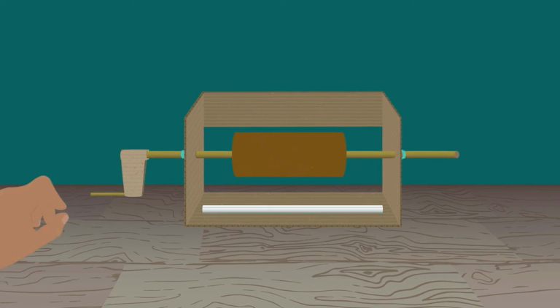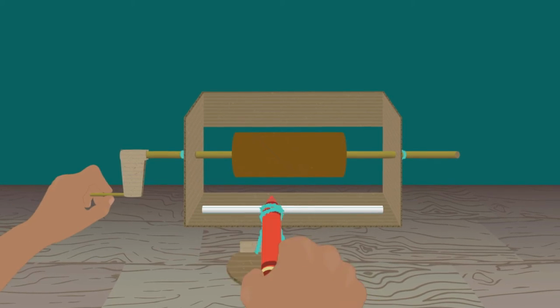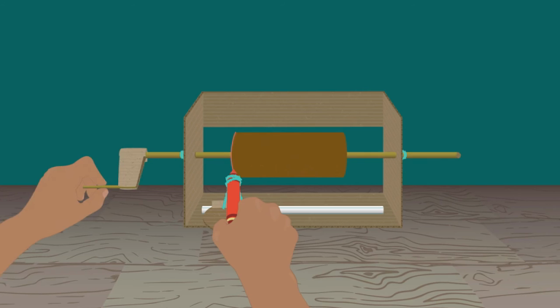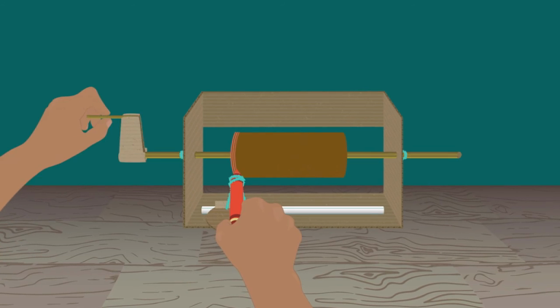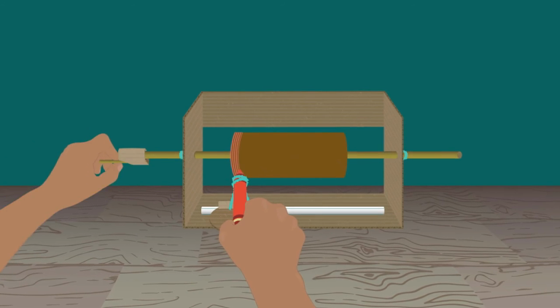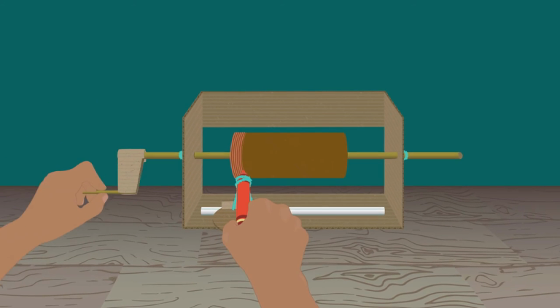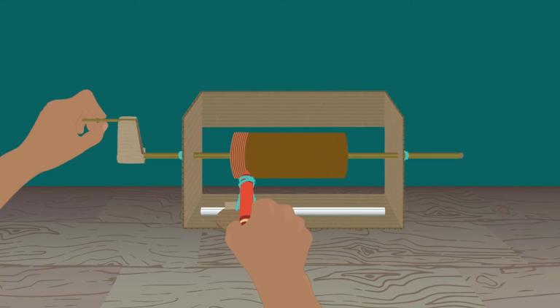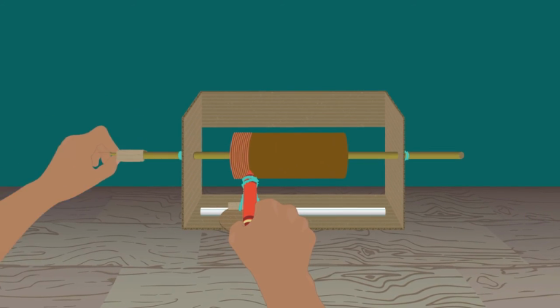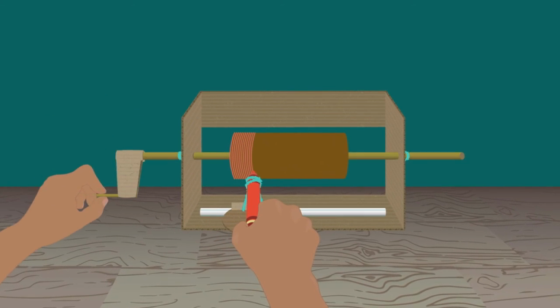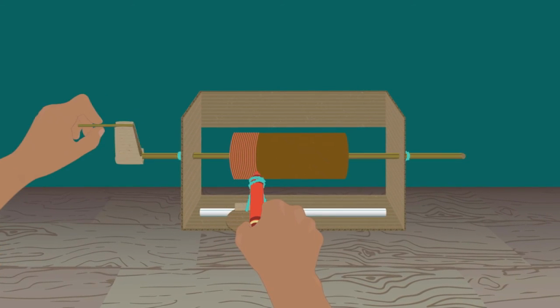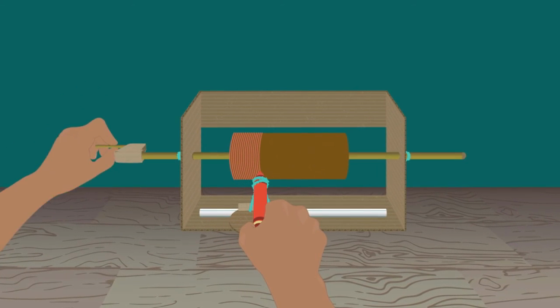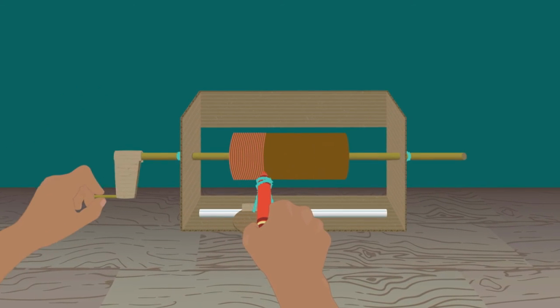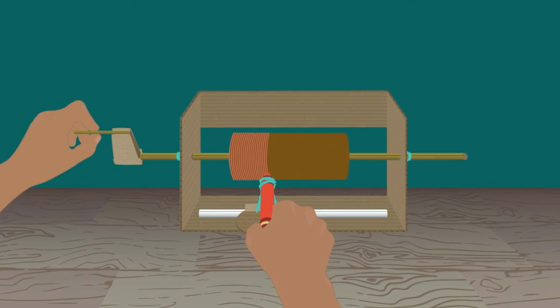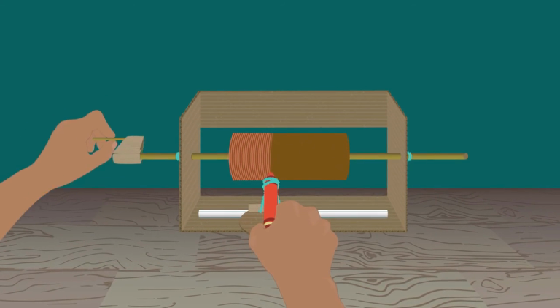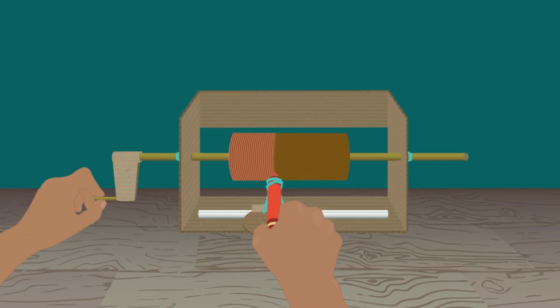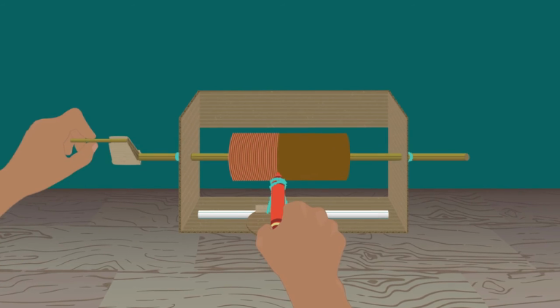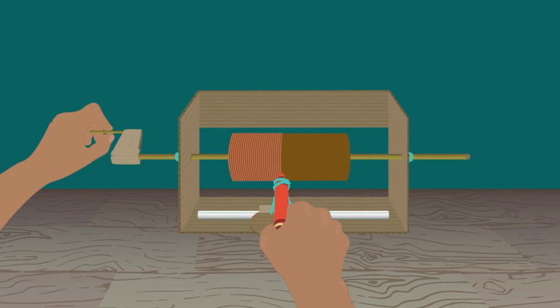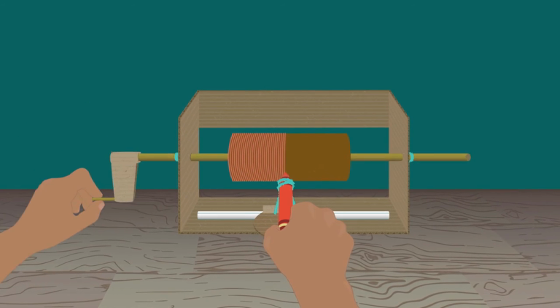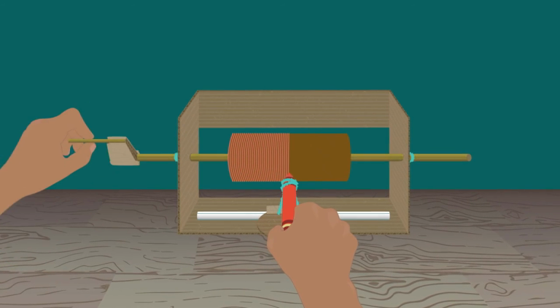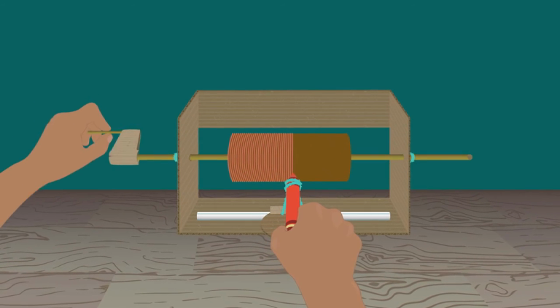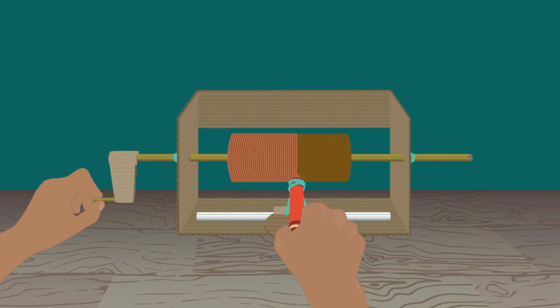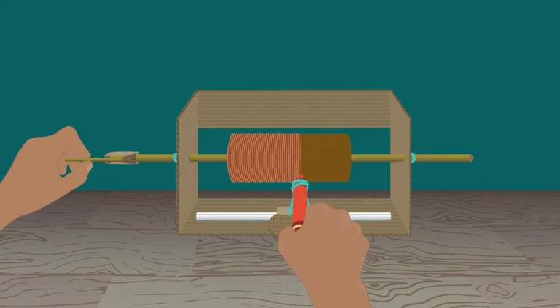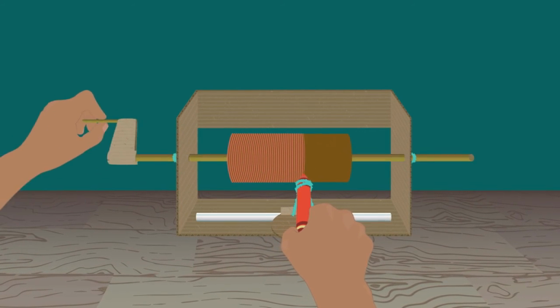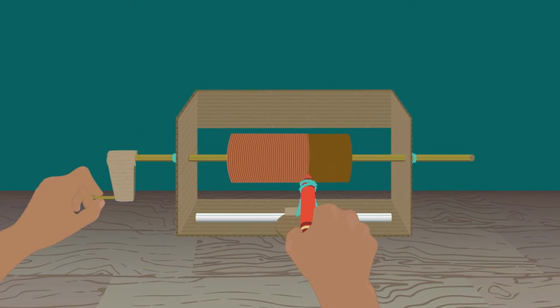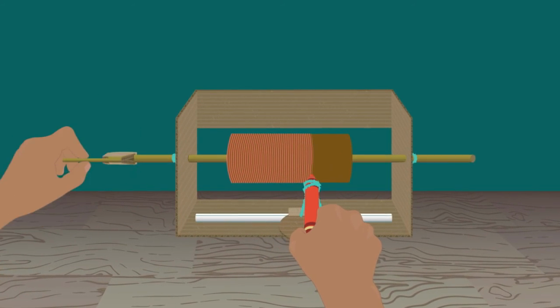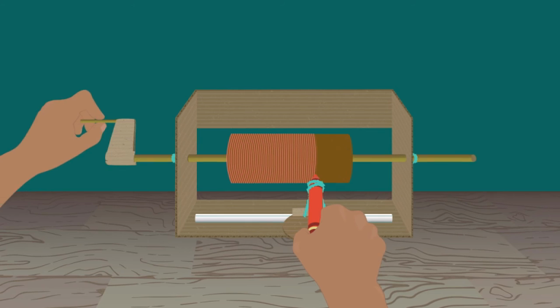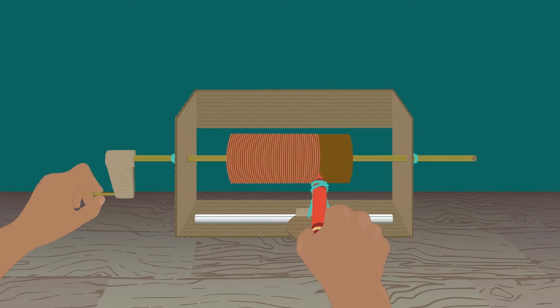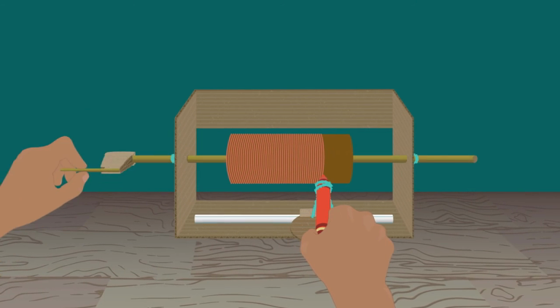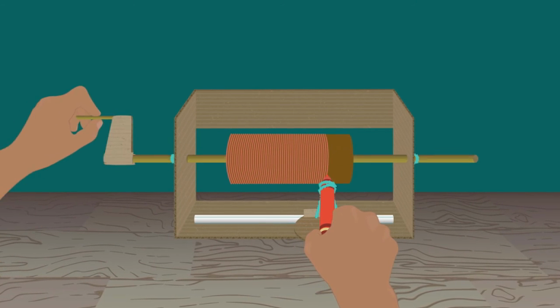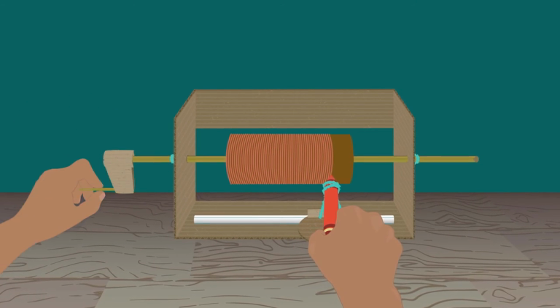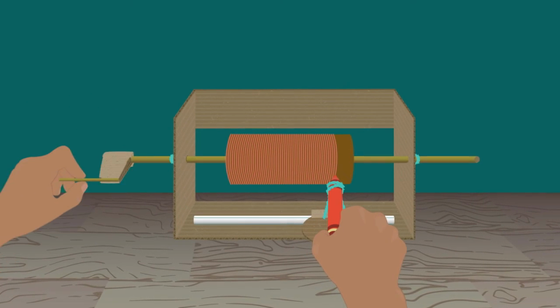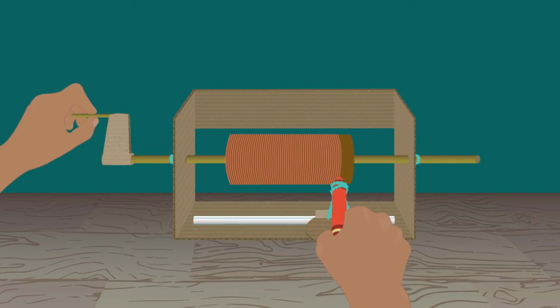Once you've built your plane painting machine, you can test it by using paint or a marker to create a design or color your plane part. Keep in mind, you might have to redesign your machine, depending on how well the test goes or if you want to change what kind of plane part you want to use.